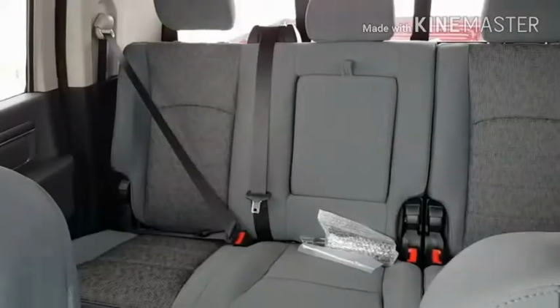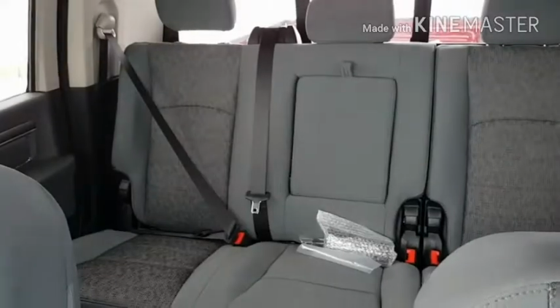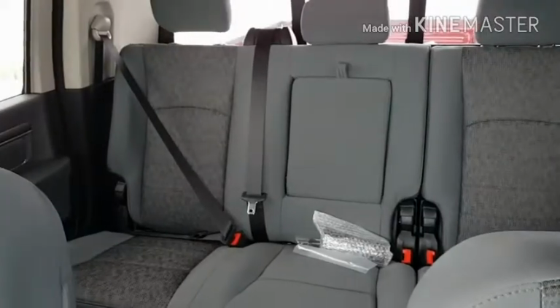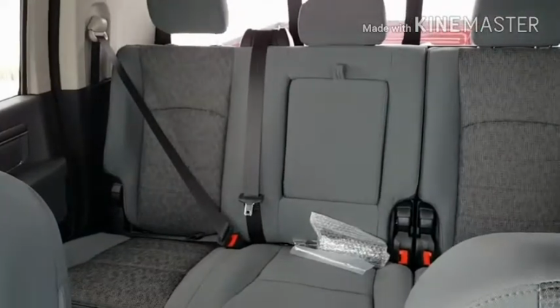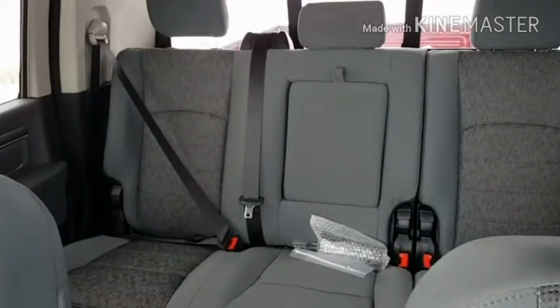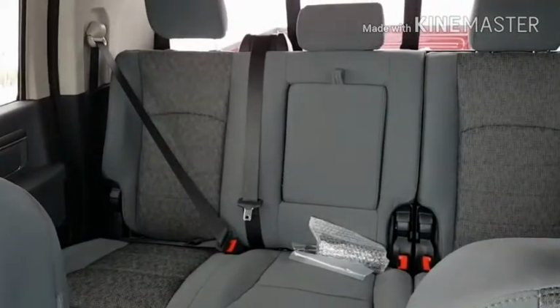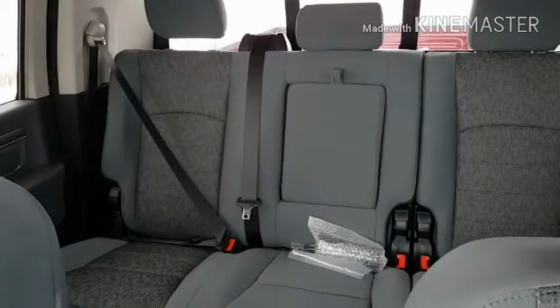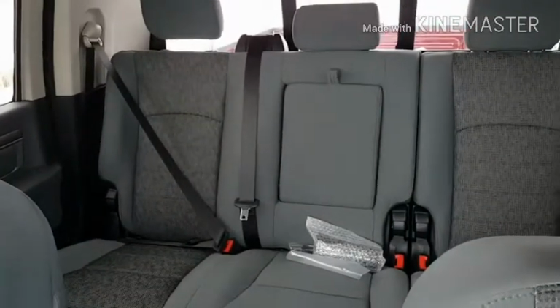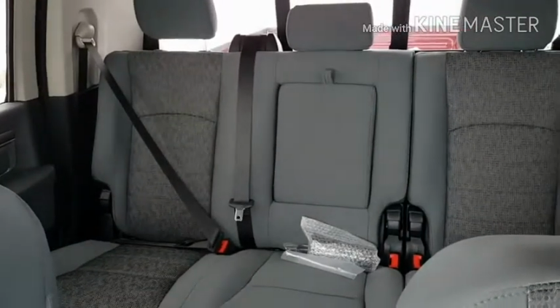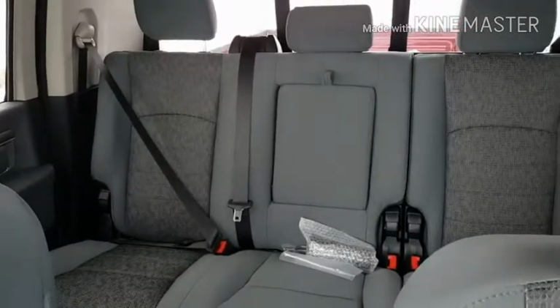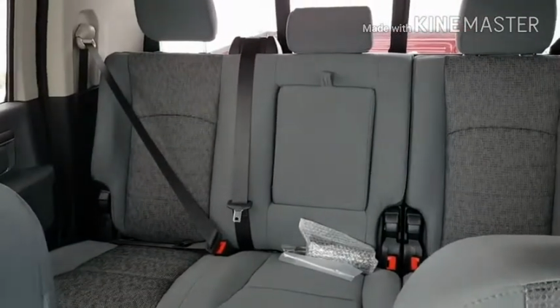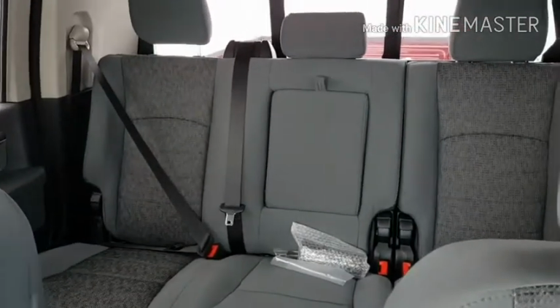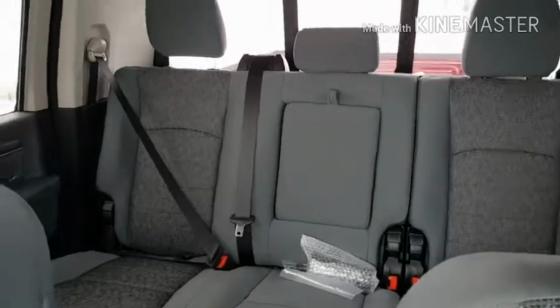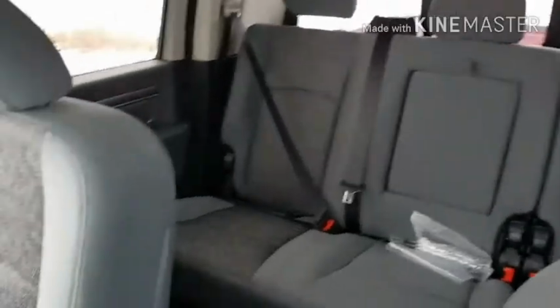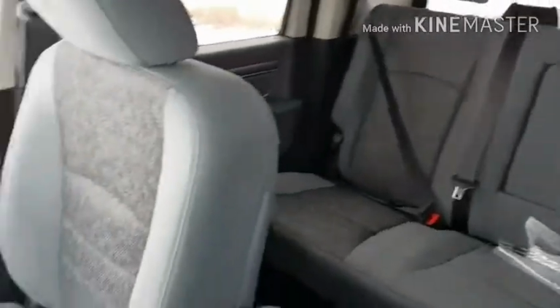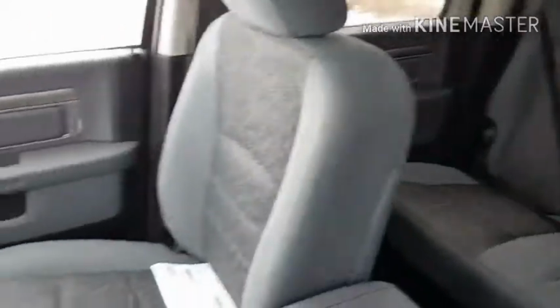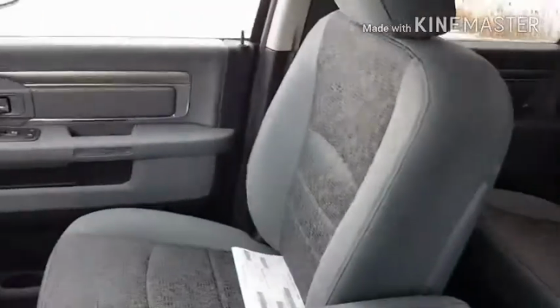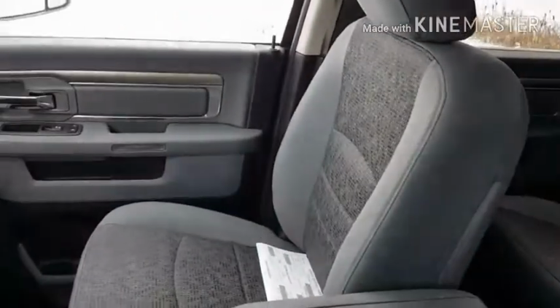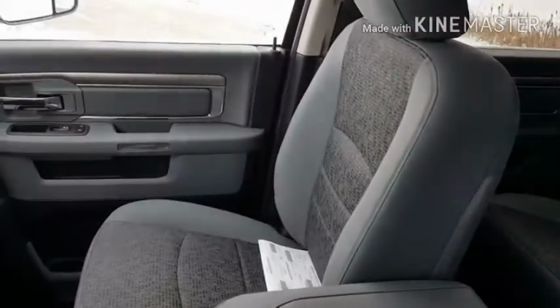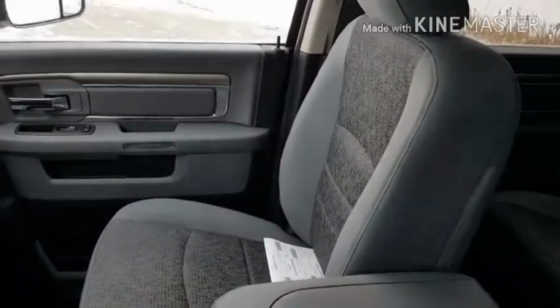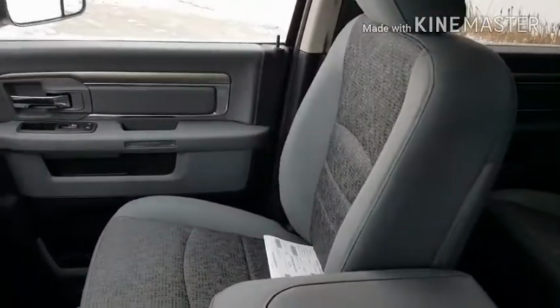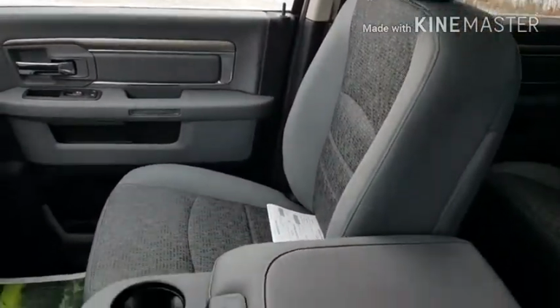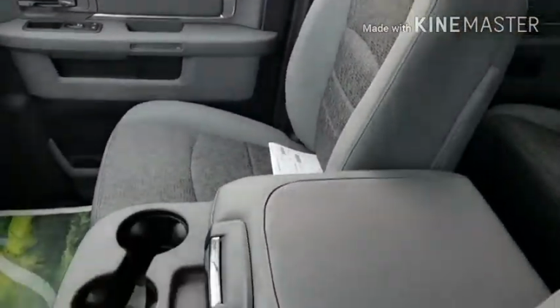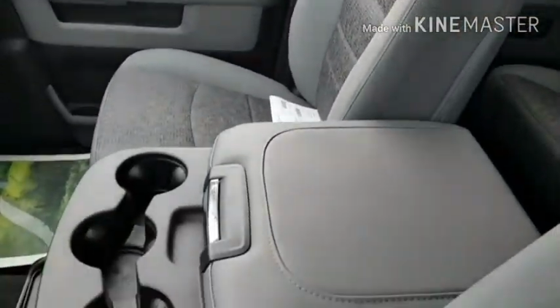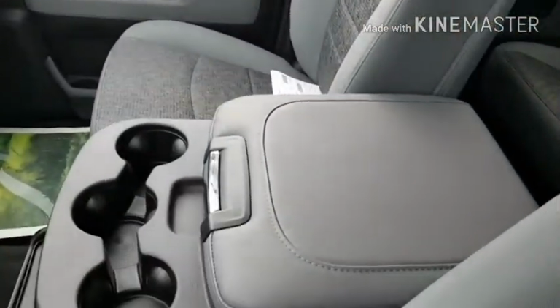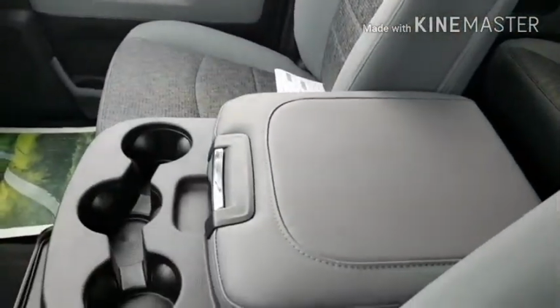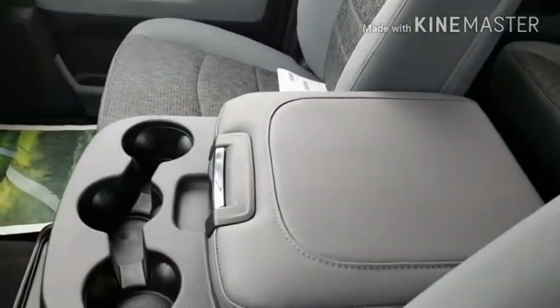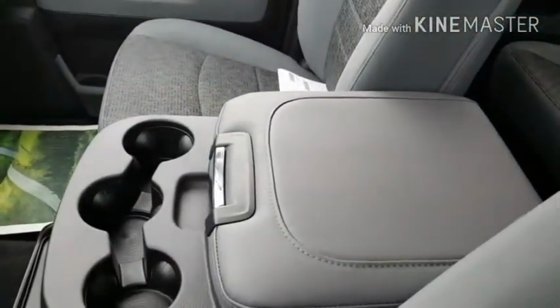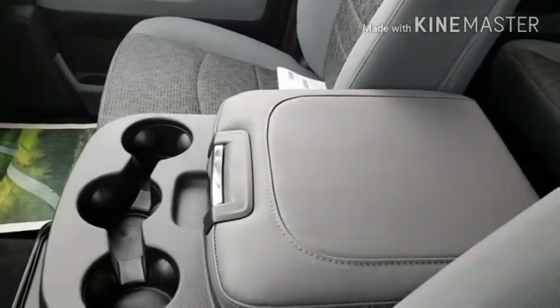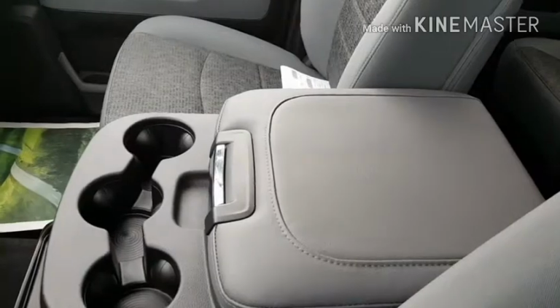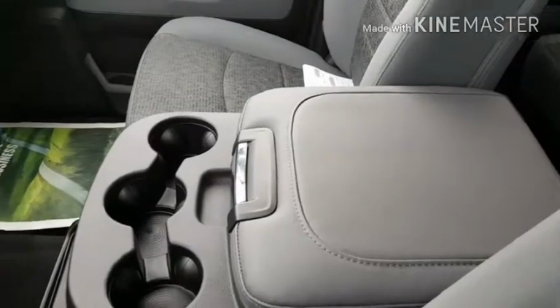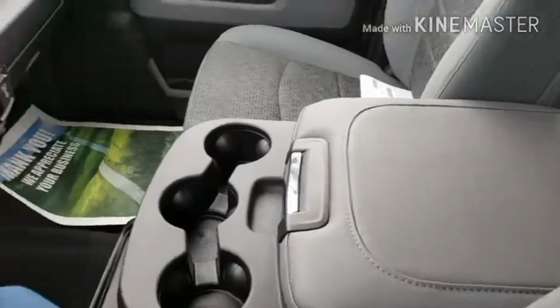In the back we have a rear bench seat with a center fold-down console. In the front we have heated seats and a center console with extra storage.